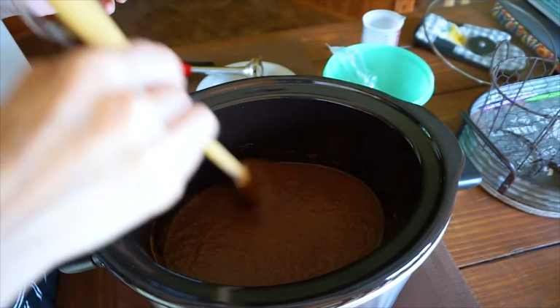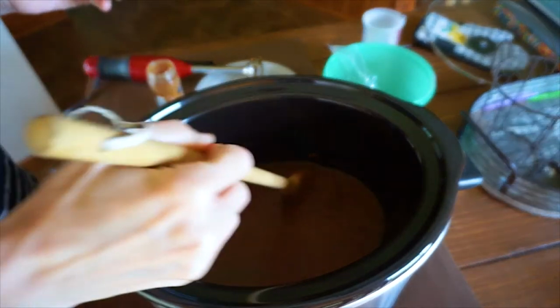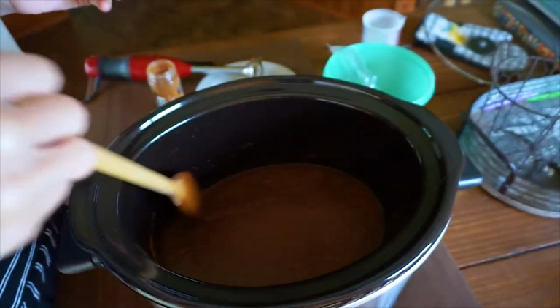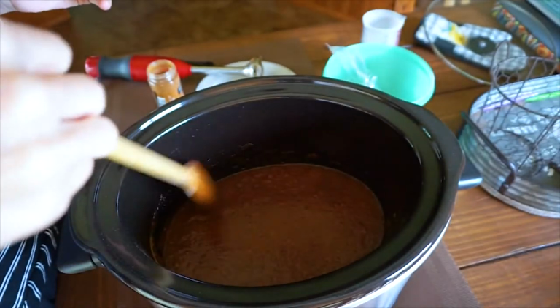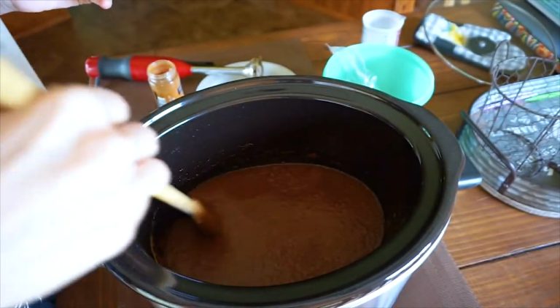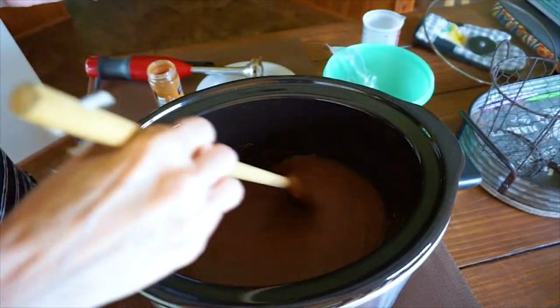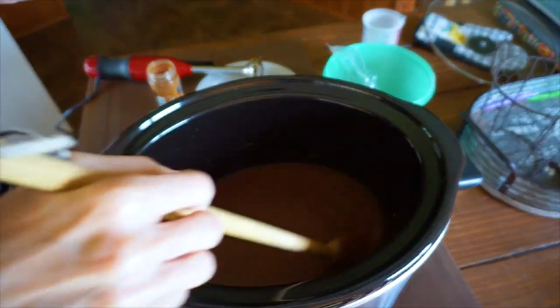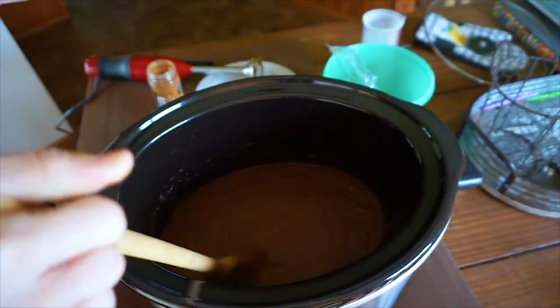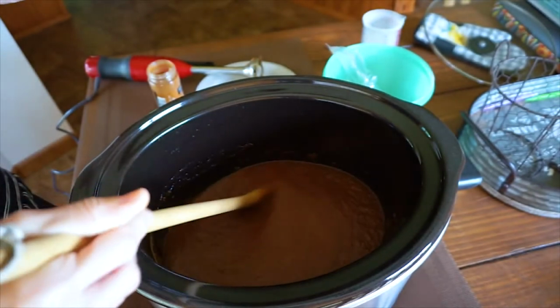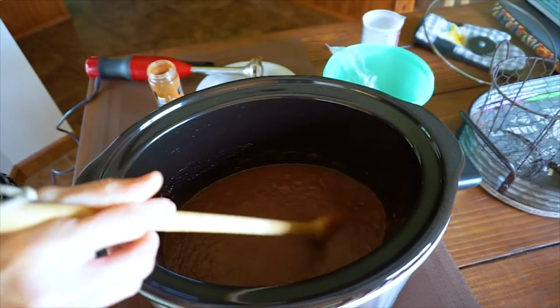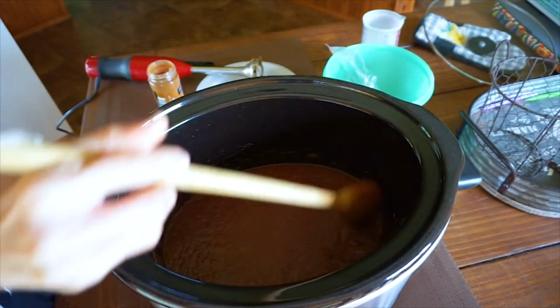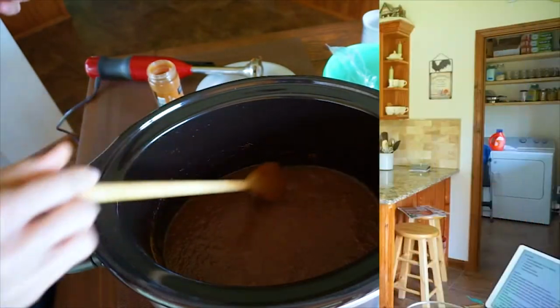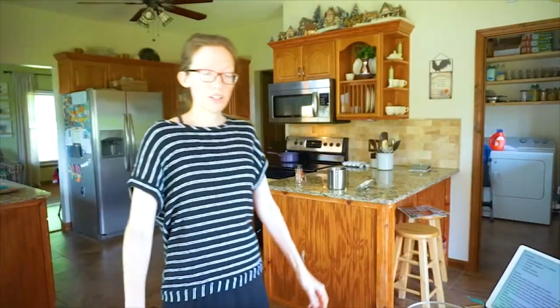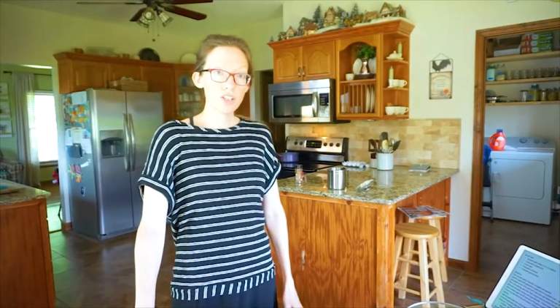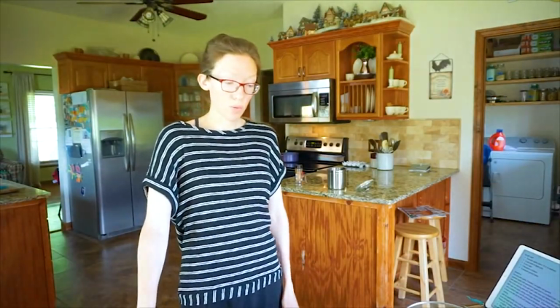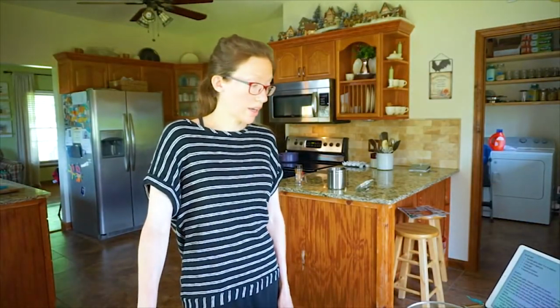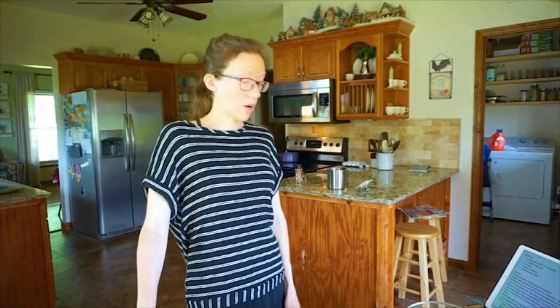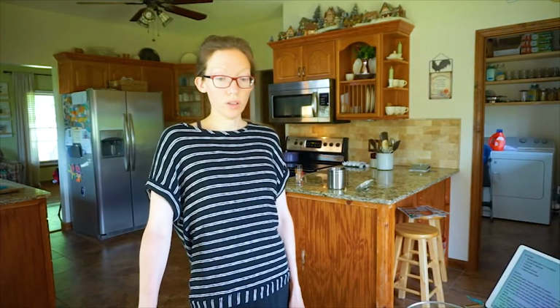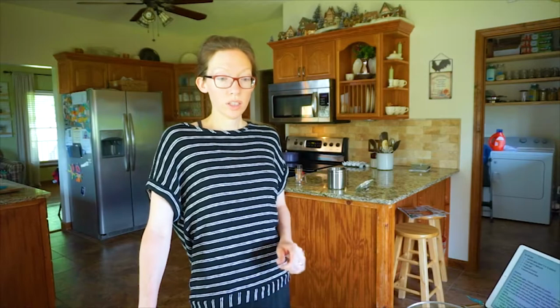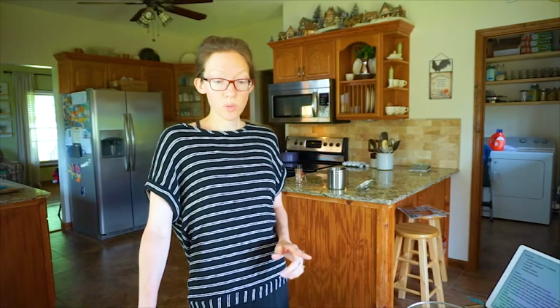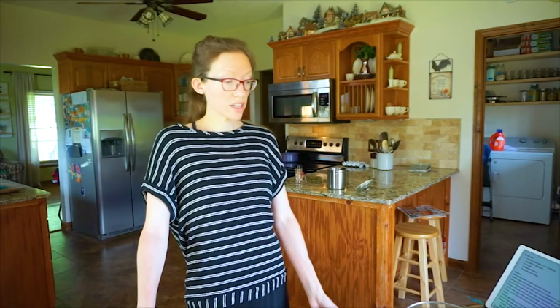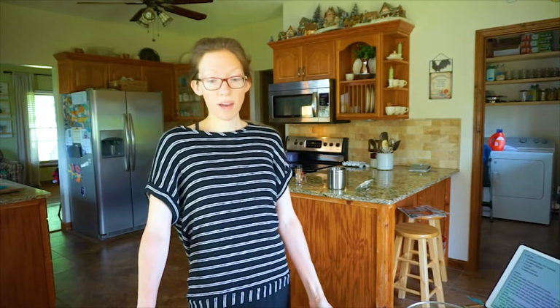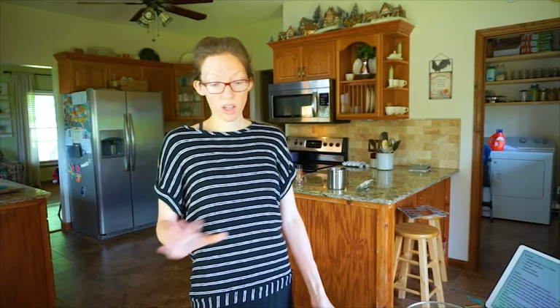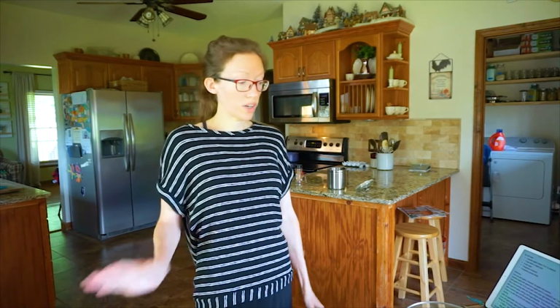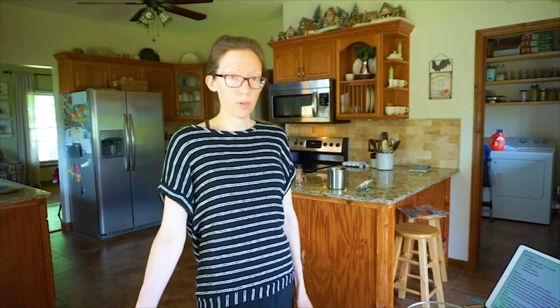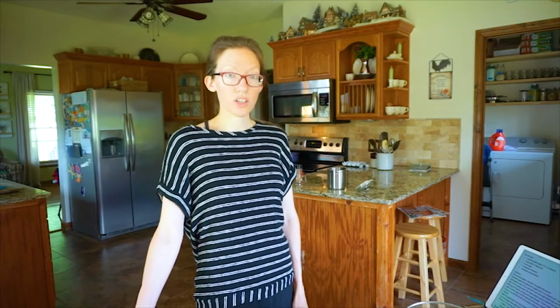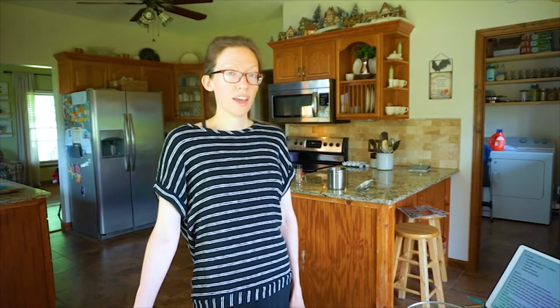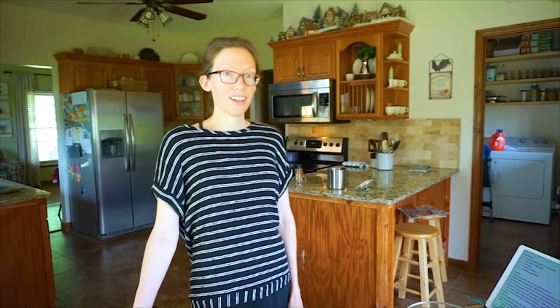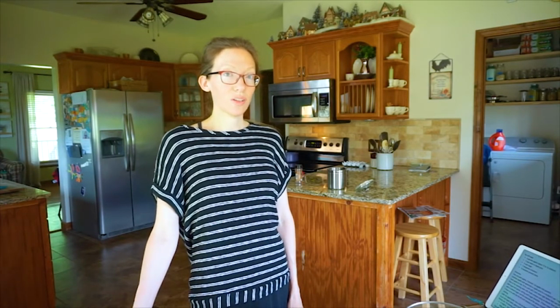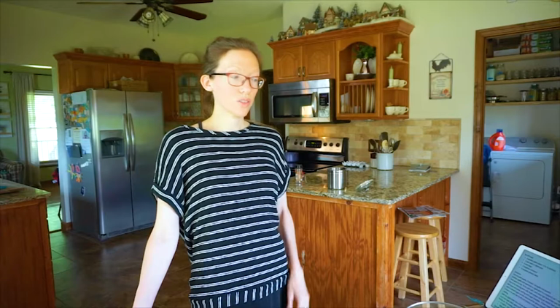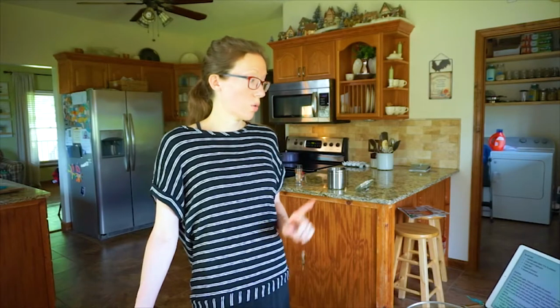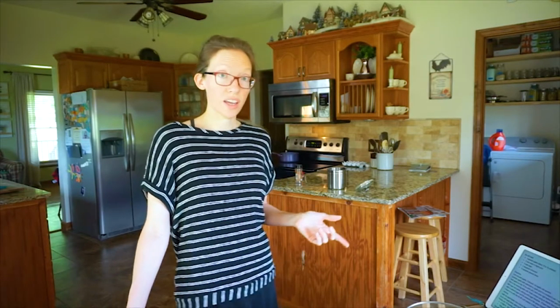Once the two hours is up you're ready to do your canning process, which is water bath canning. If you don't have a canner you can do it in a large pot. I'm going to do mine in an electric canner and I'll show y'all how — it's very easy. I'm headed to church this morning and I will continue this process when I get back.